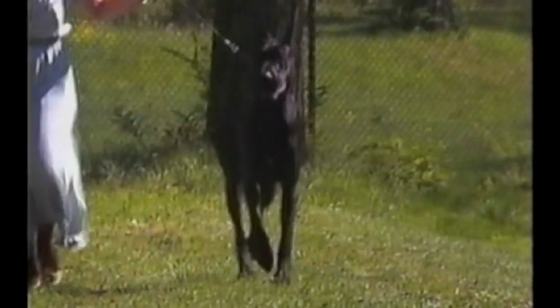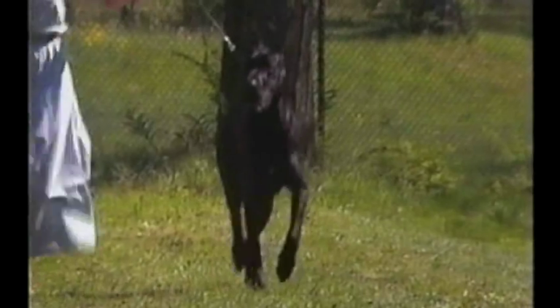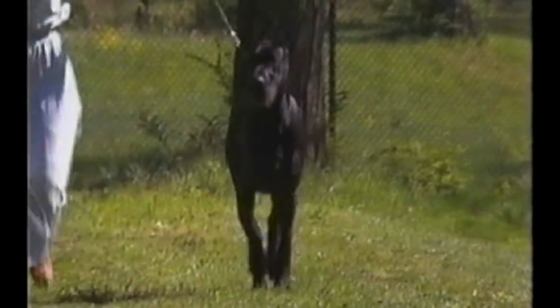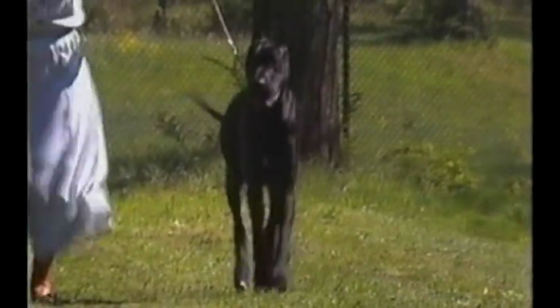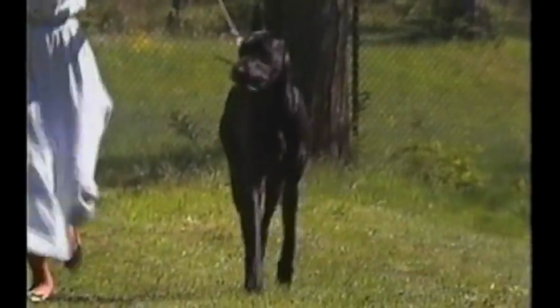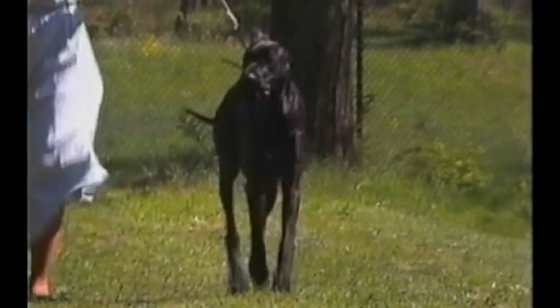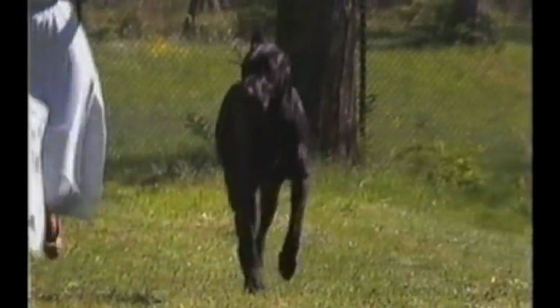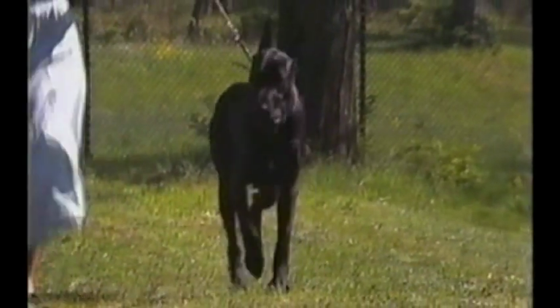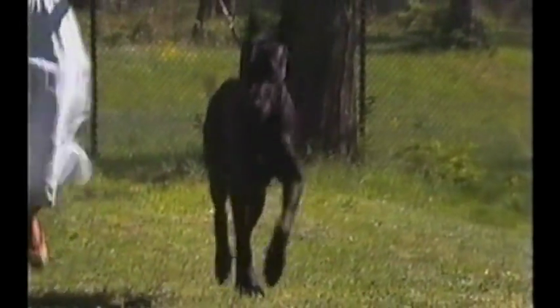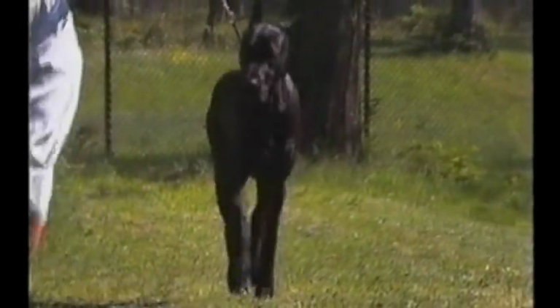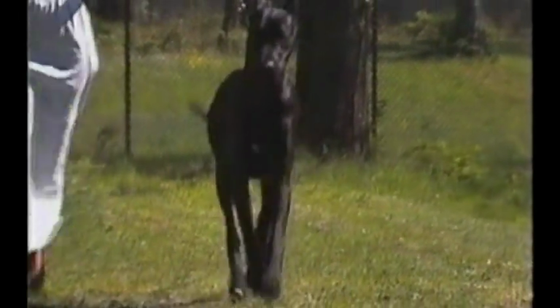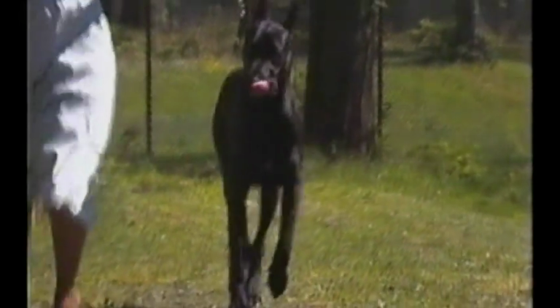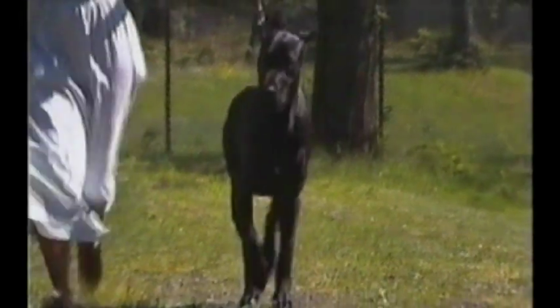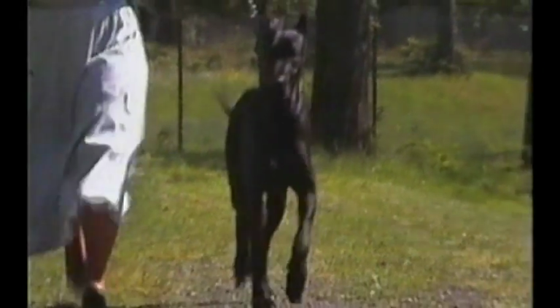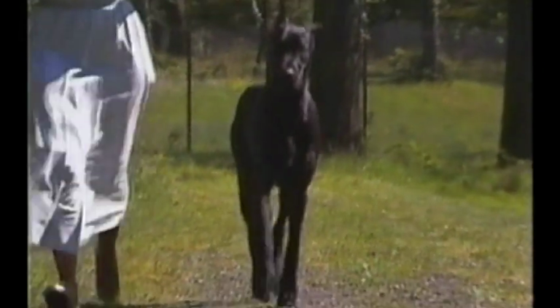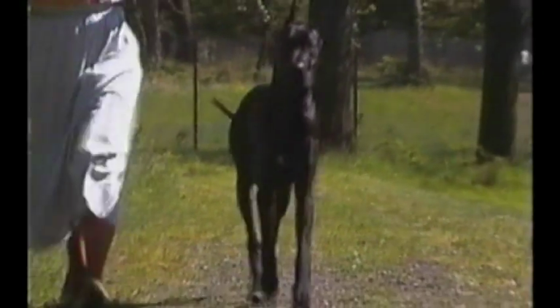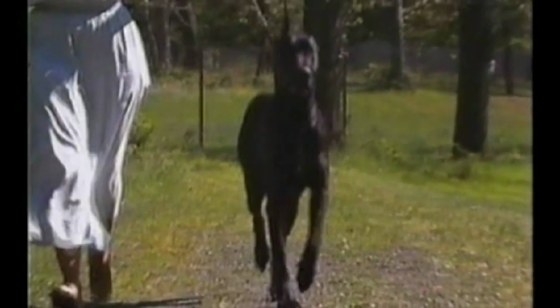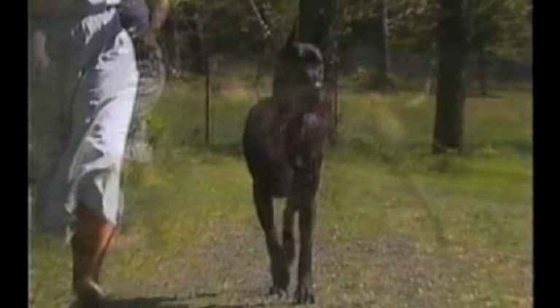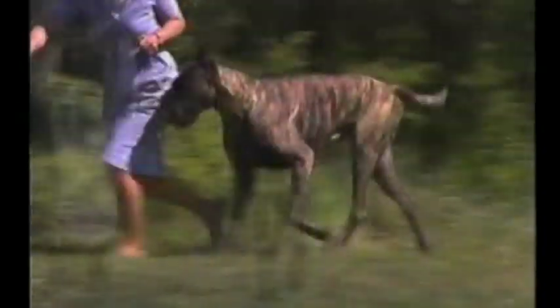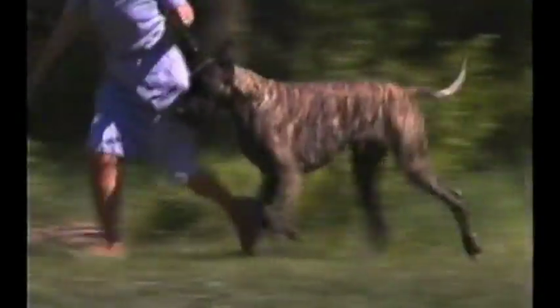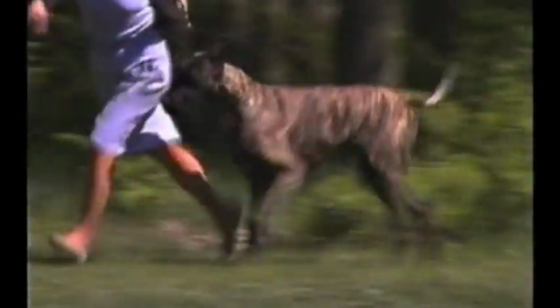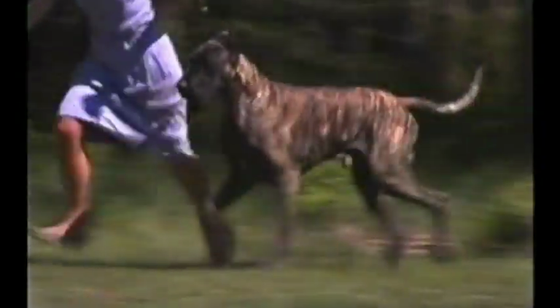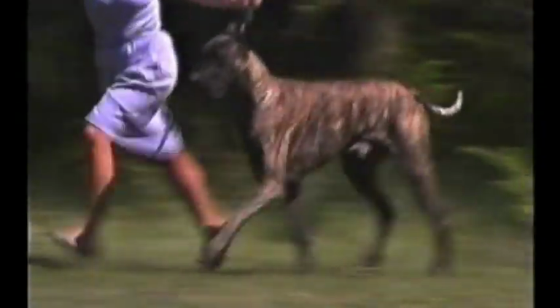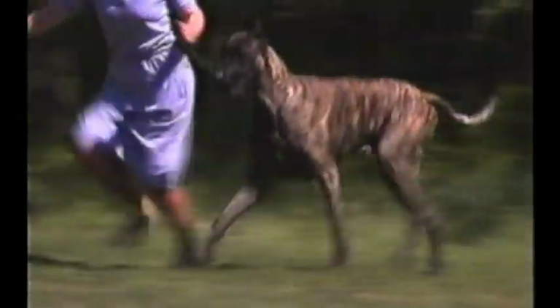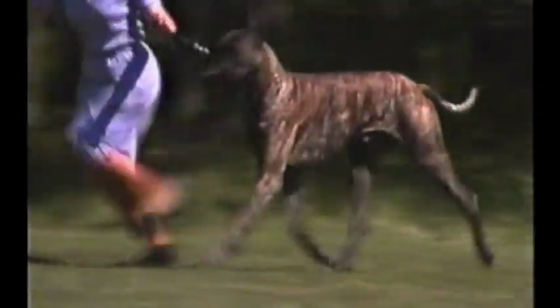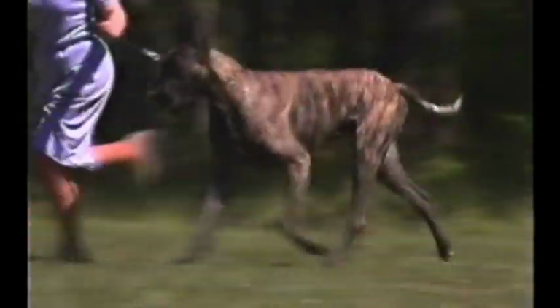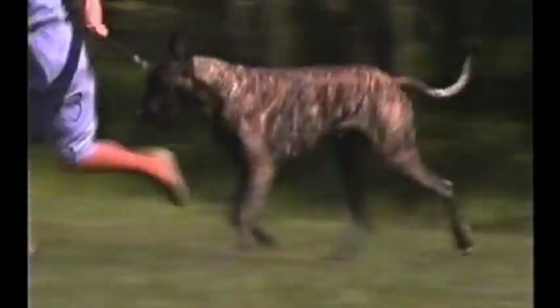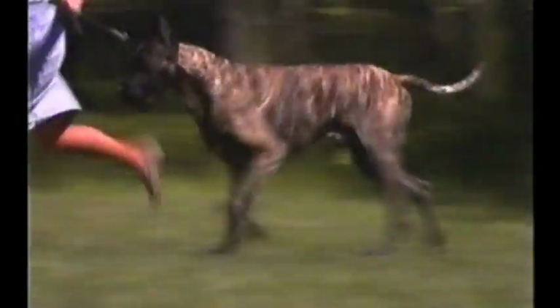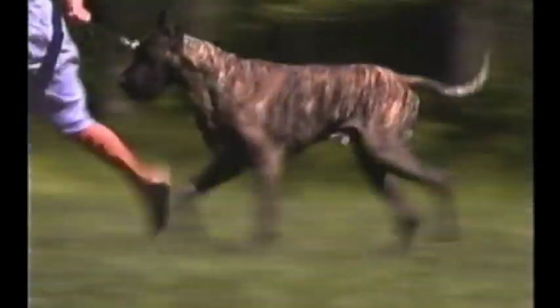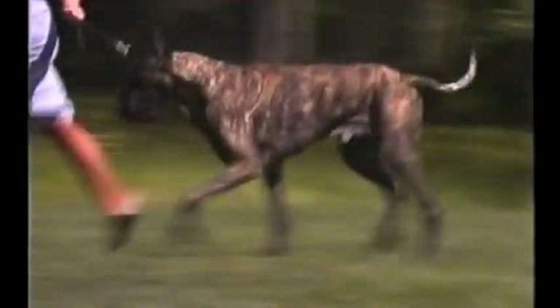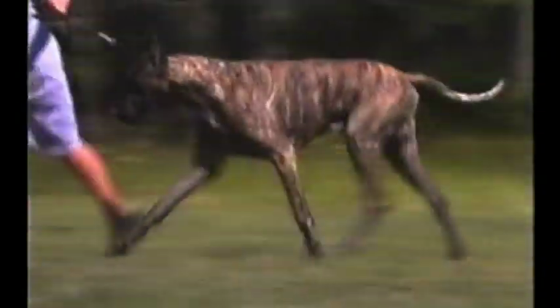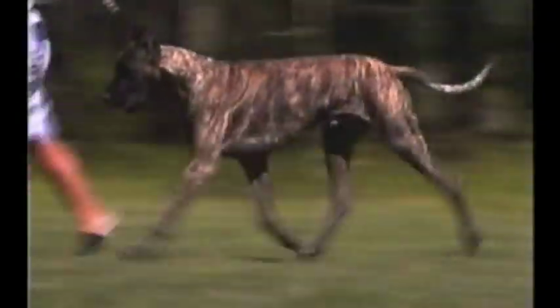Here the front is elbowing out. The movement shown here lacks effective reach and drive.